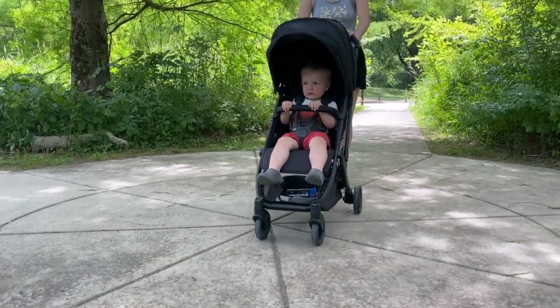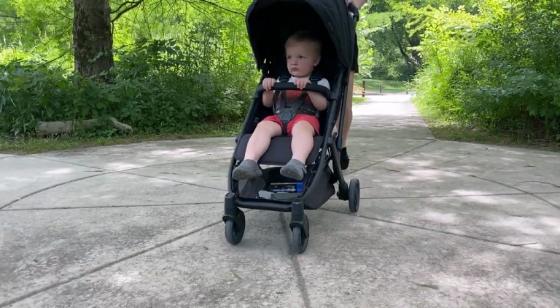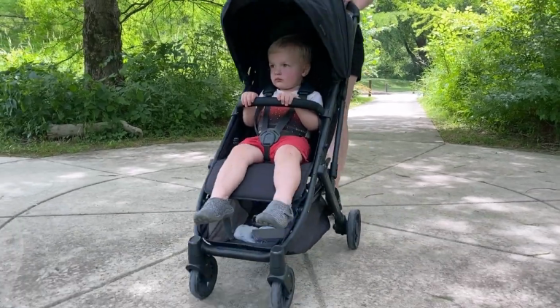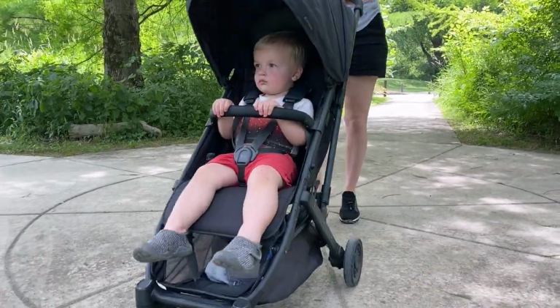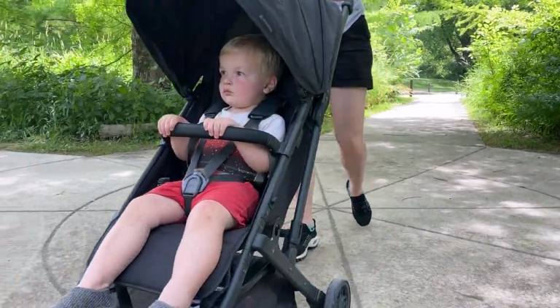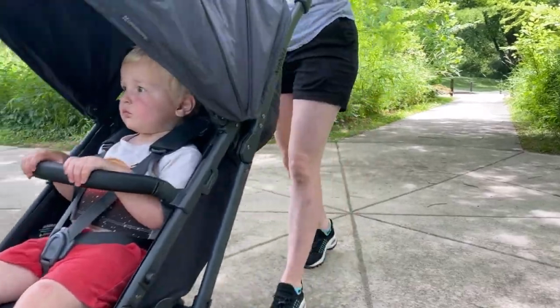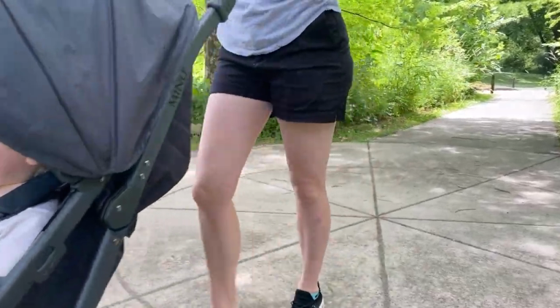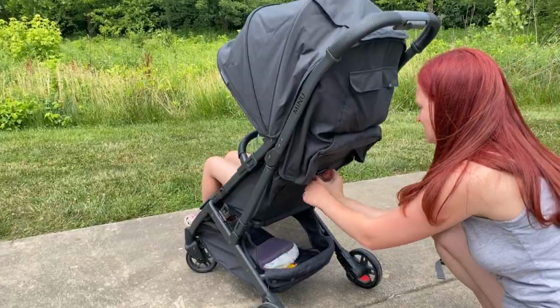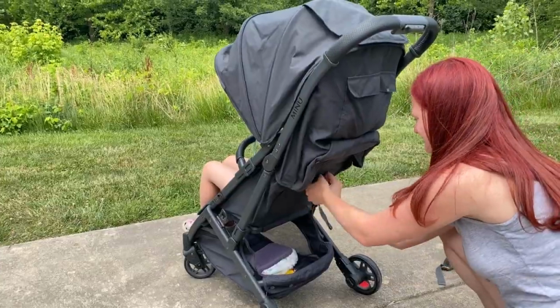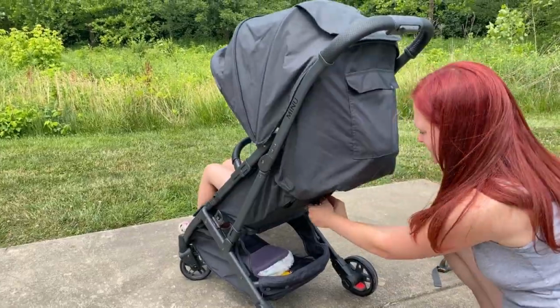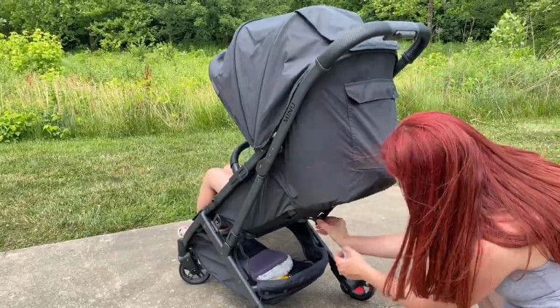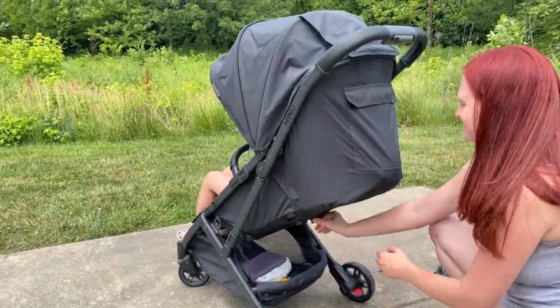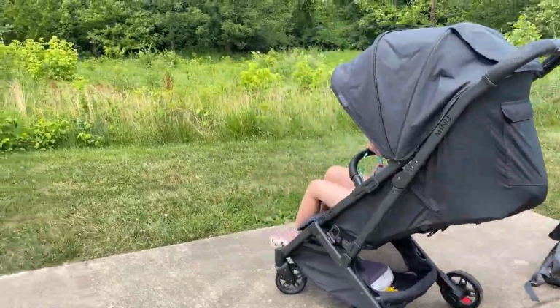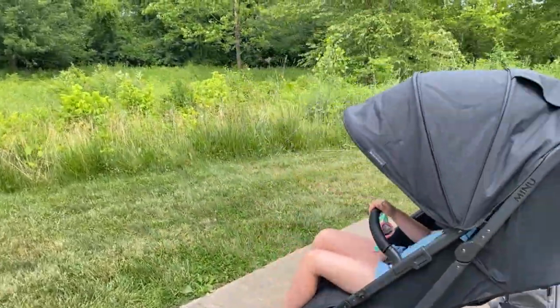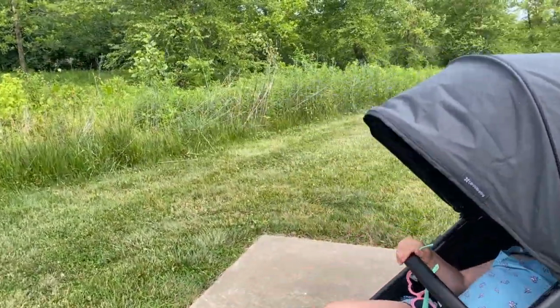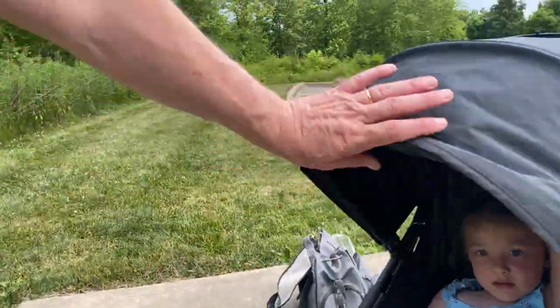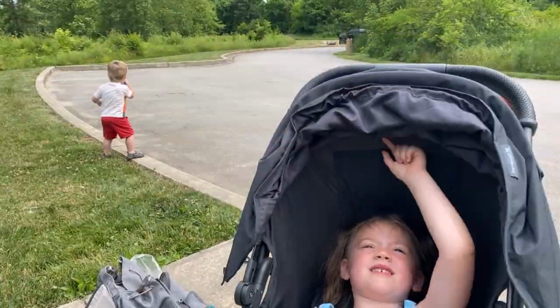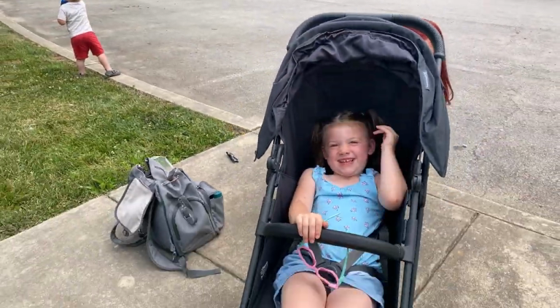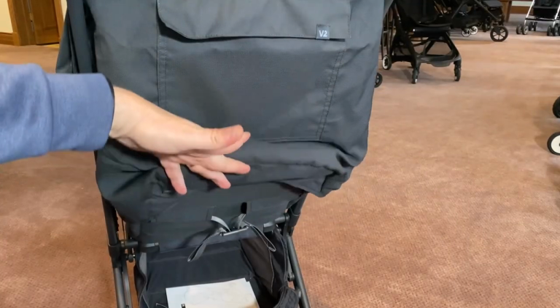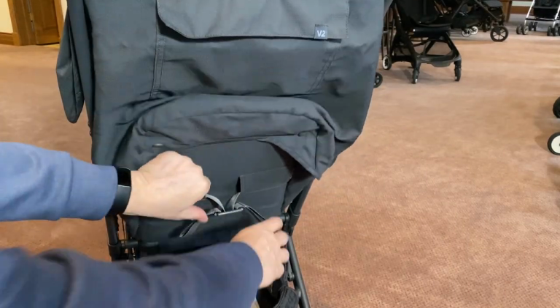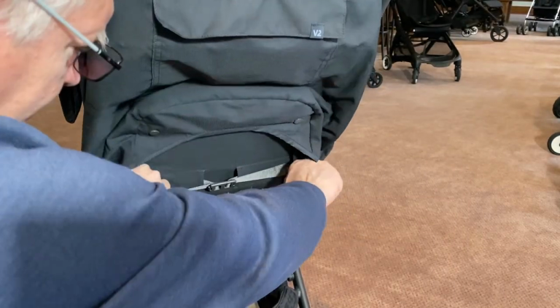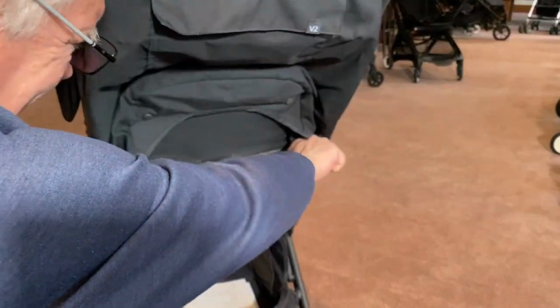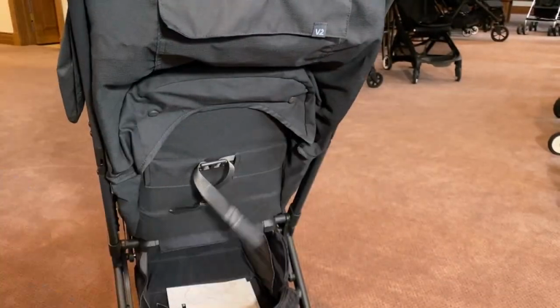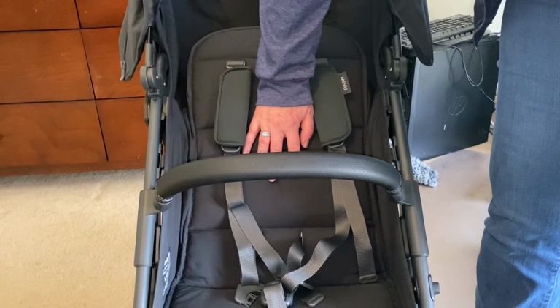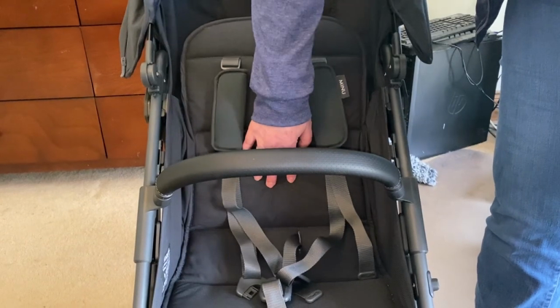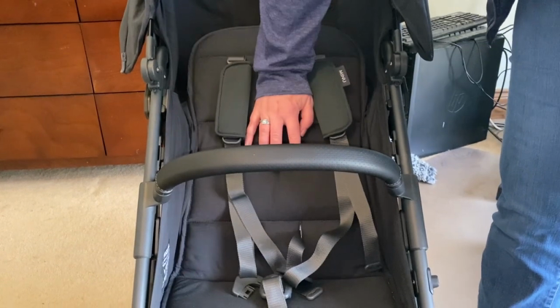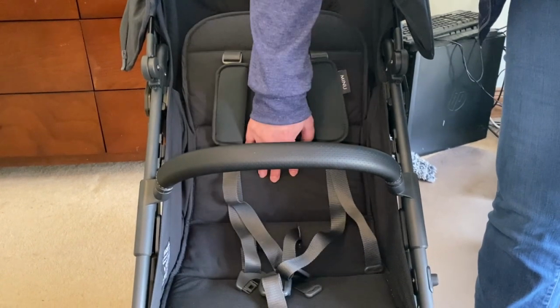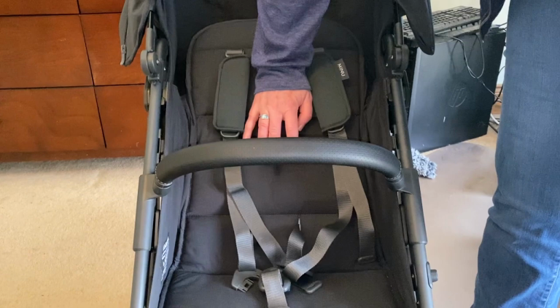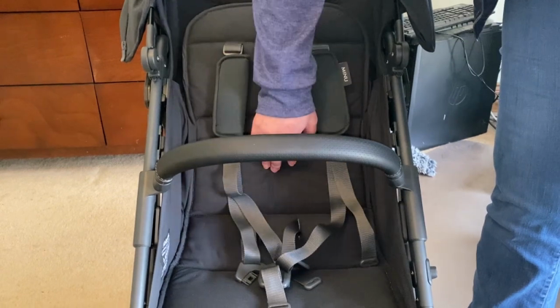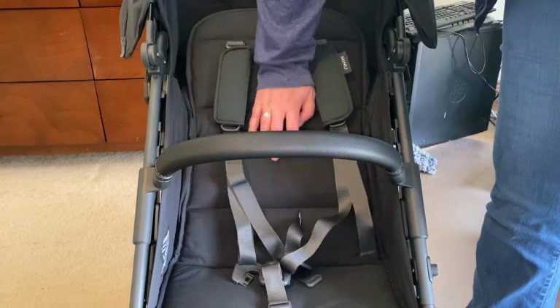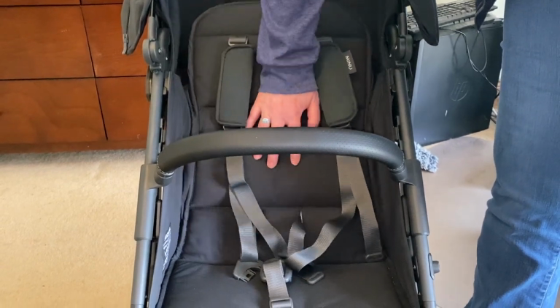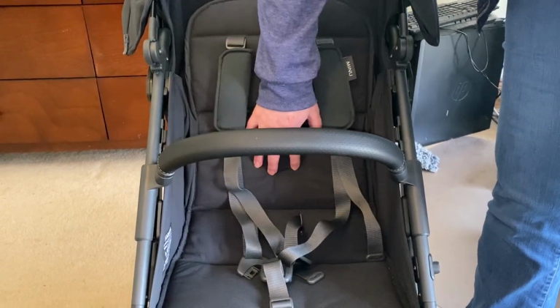The seats are nicely padded. It sits at a nice upright angle and has a decent amount of recline. The recline mechanism works fine, but isn't the best that we've seen. The seat pivots in the middle, and some kids find that uncomfortable because it leans forward when they do.